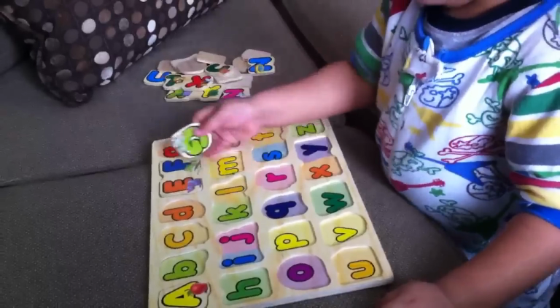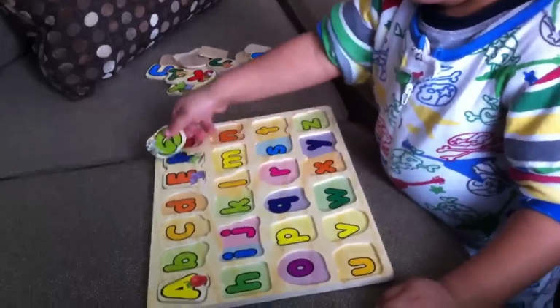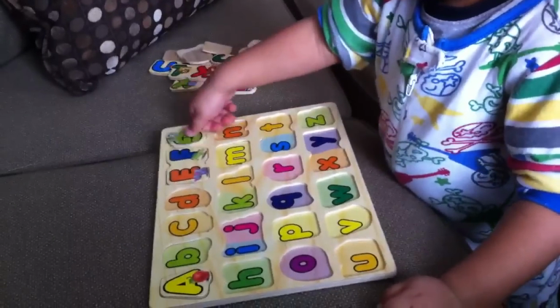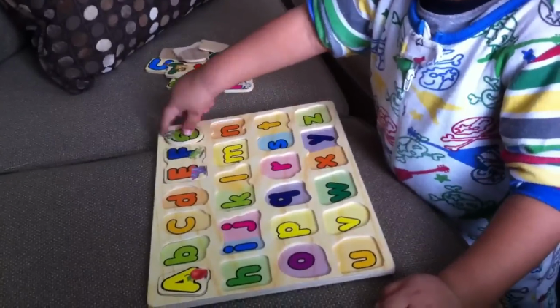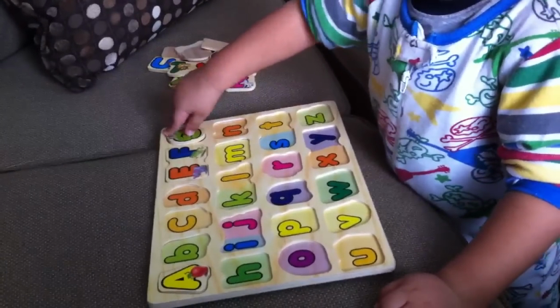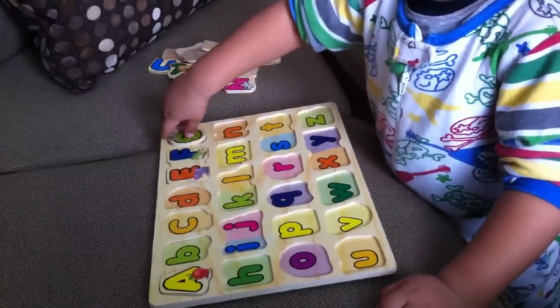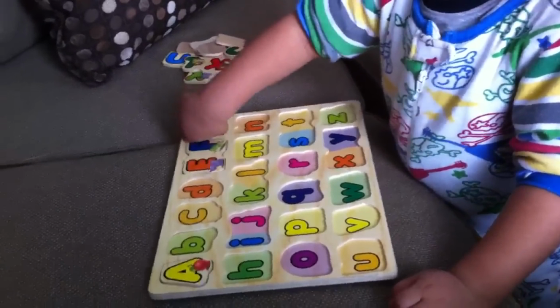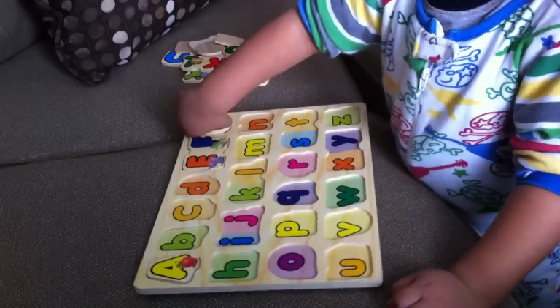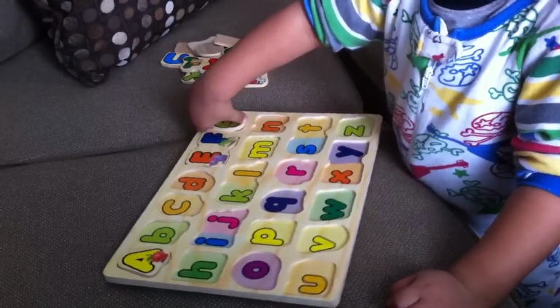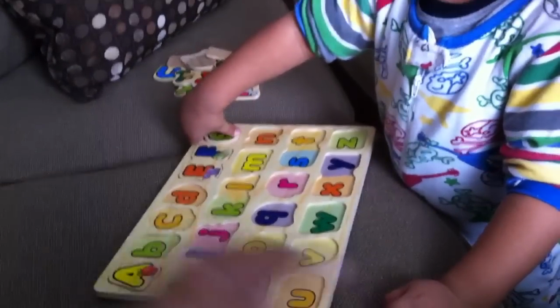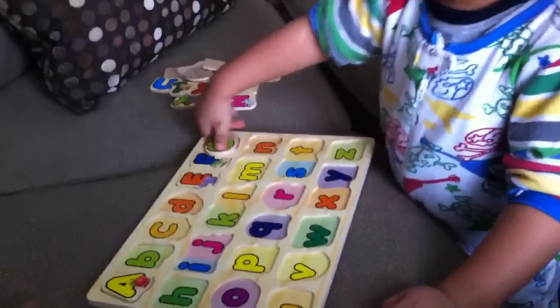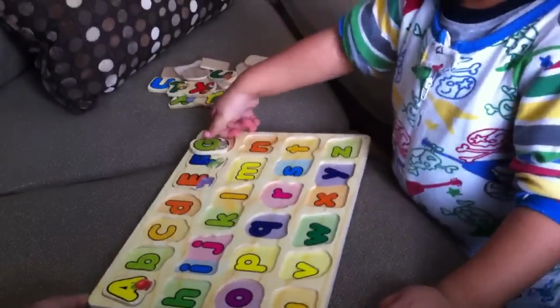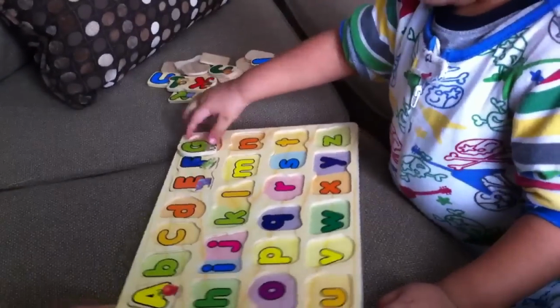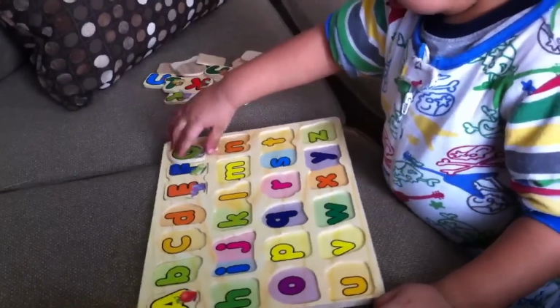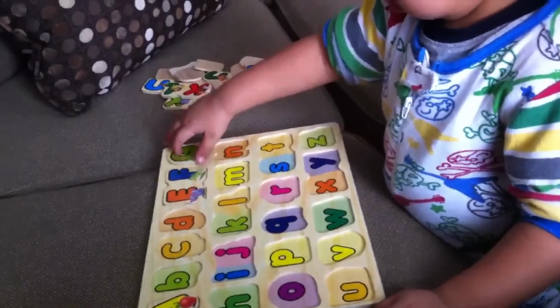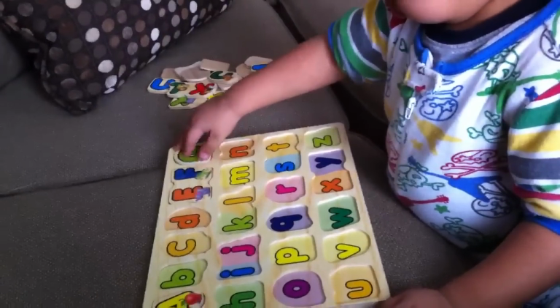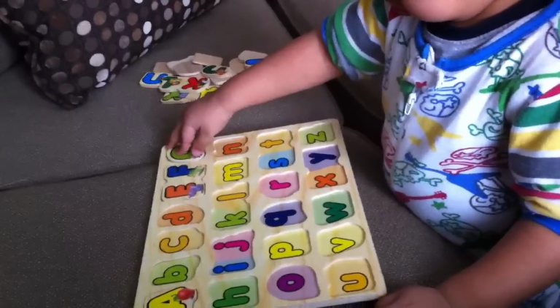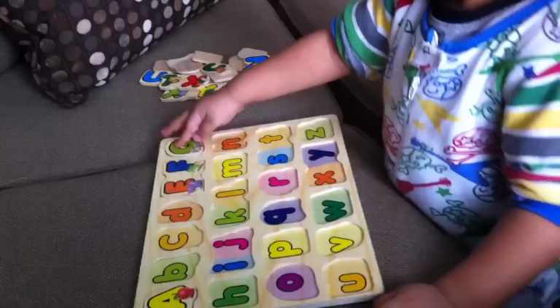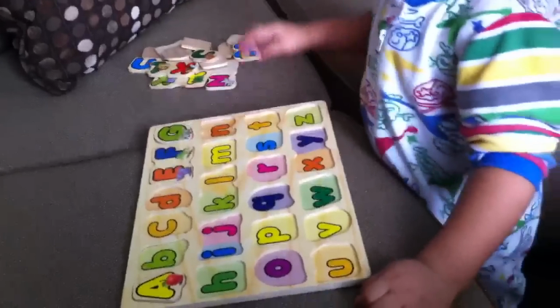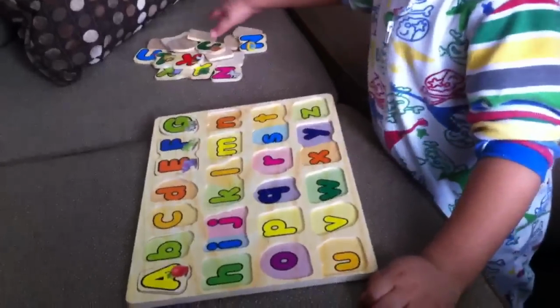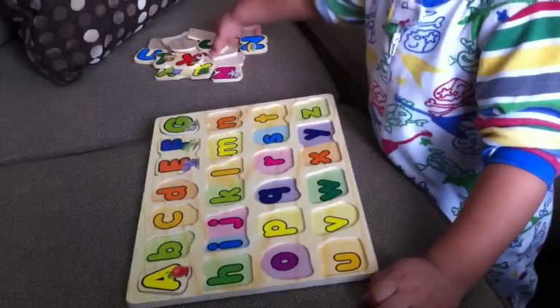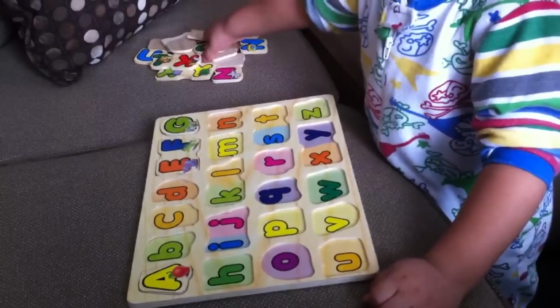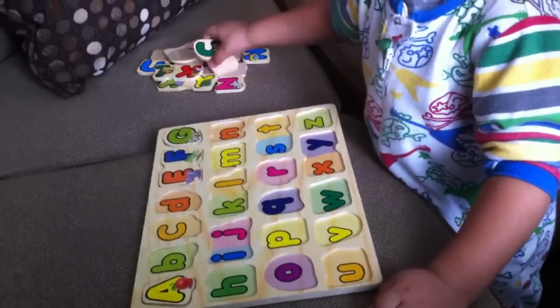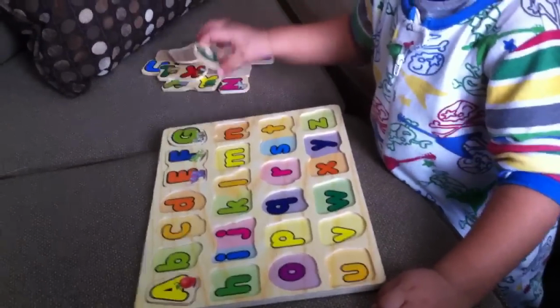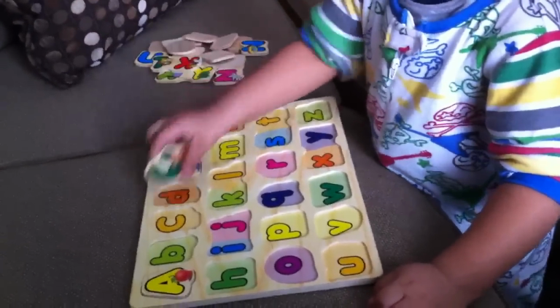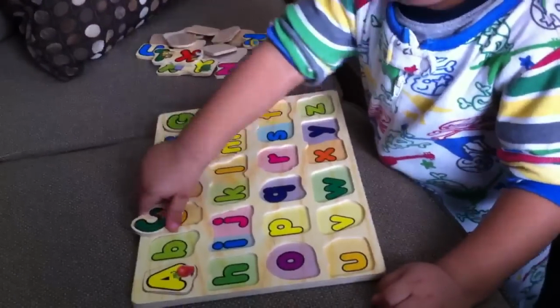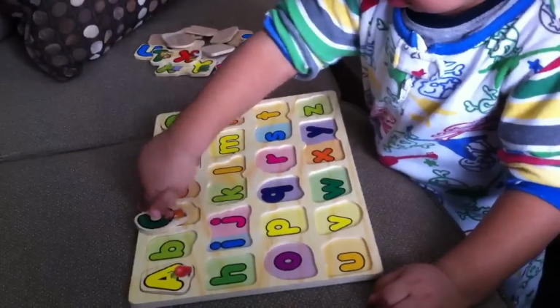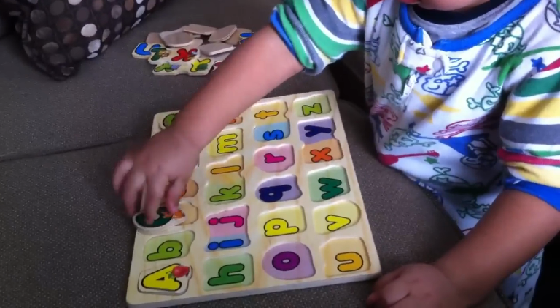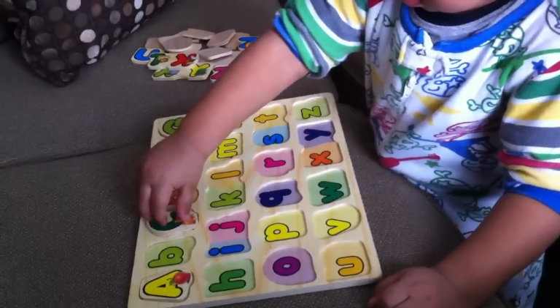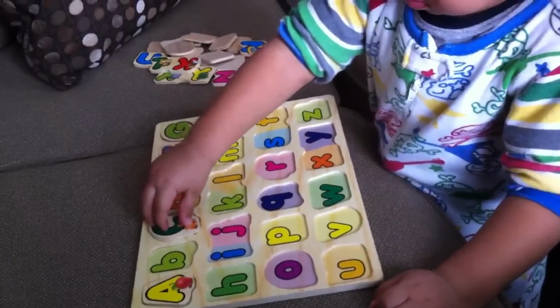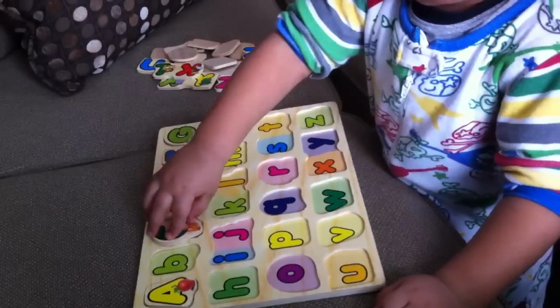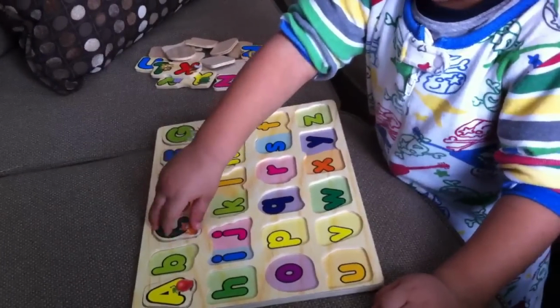G. G for good boy. Turn it around. Wow. C for cookie. Good job, Zade.